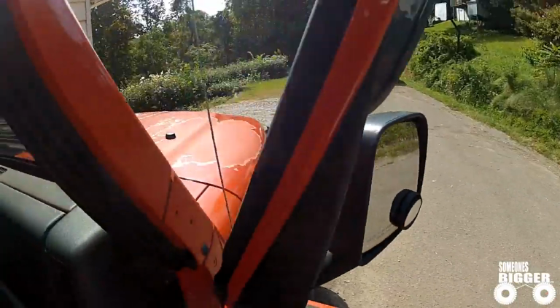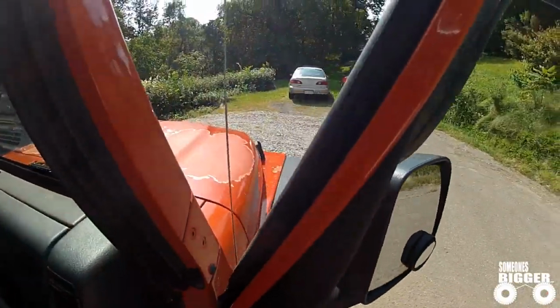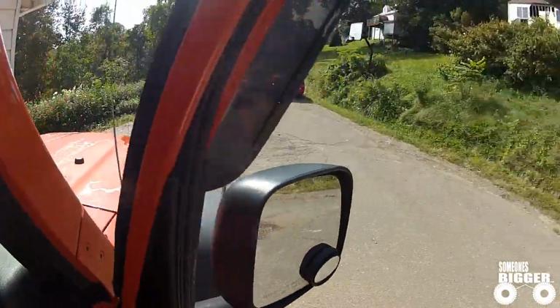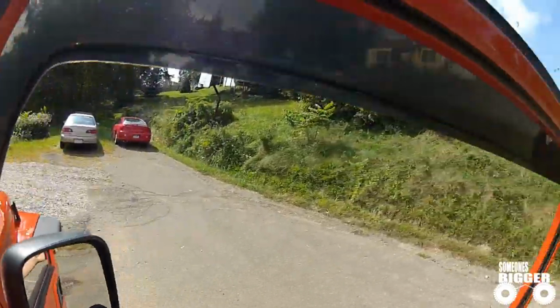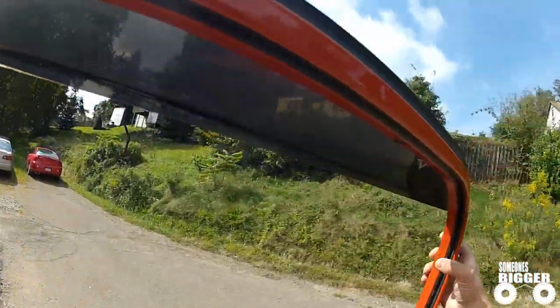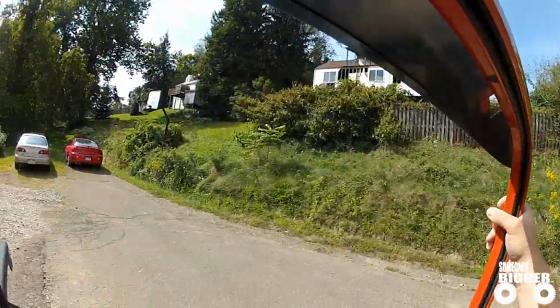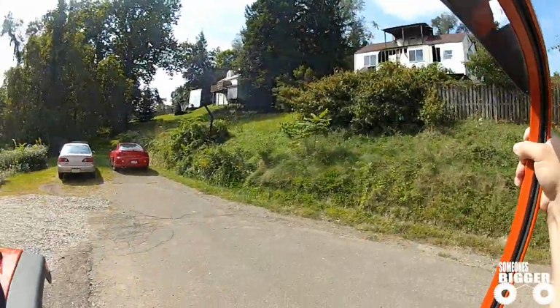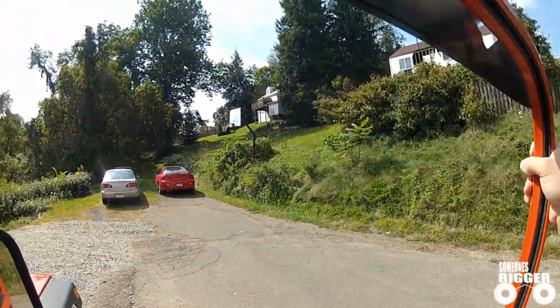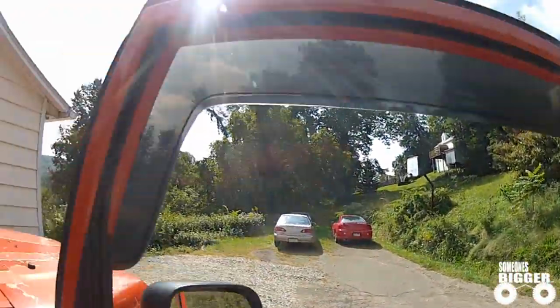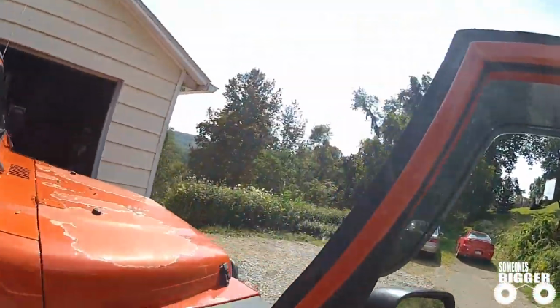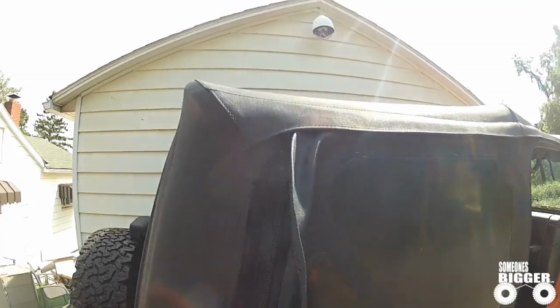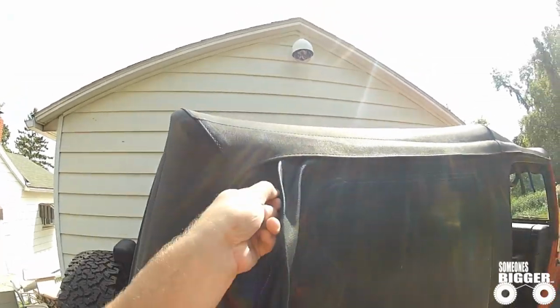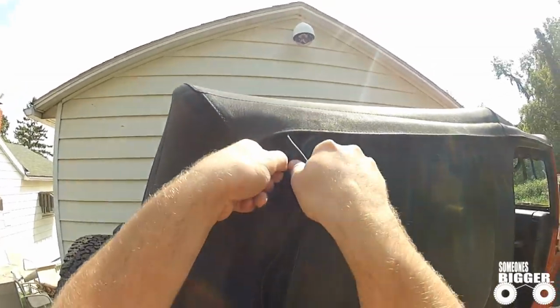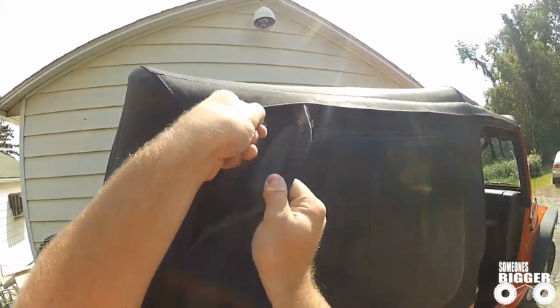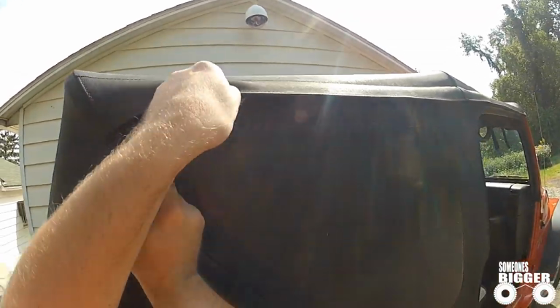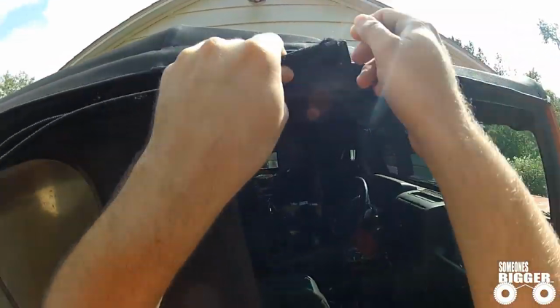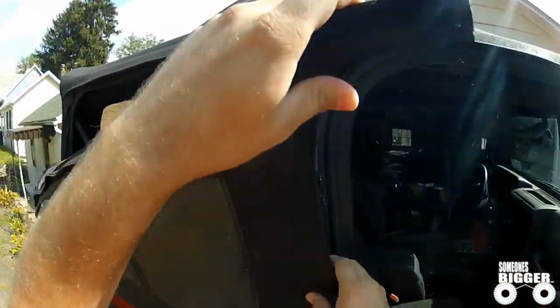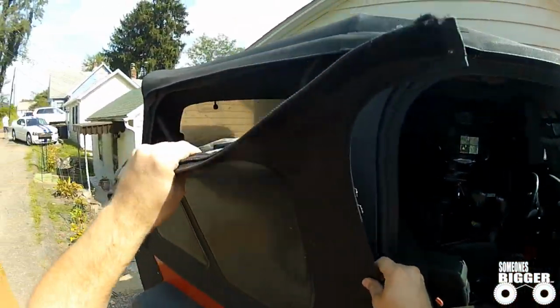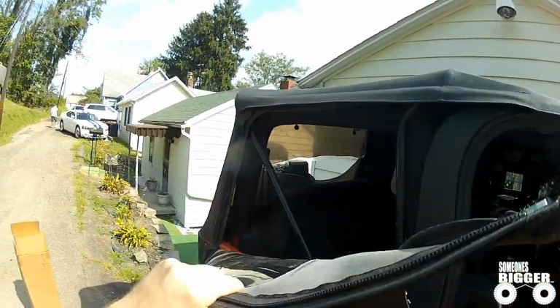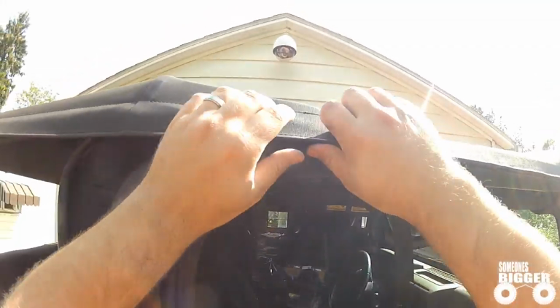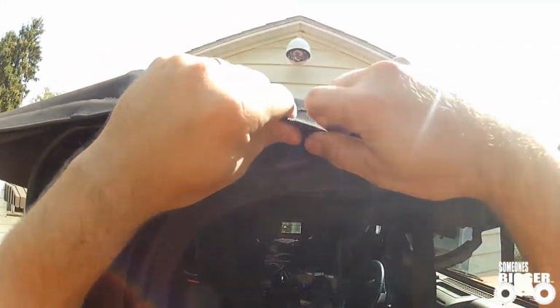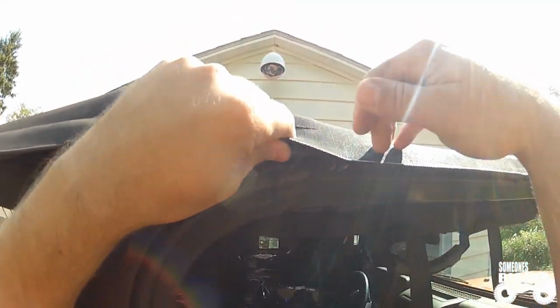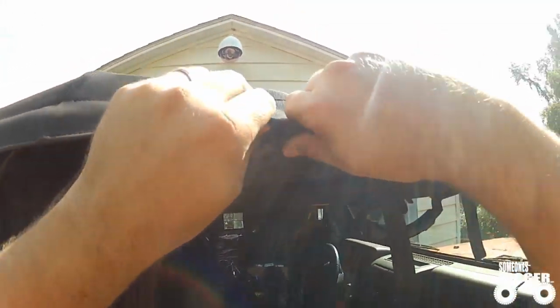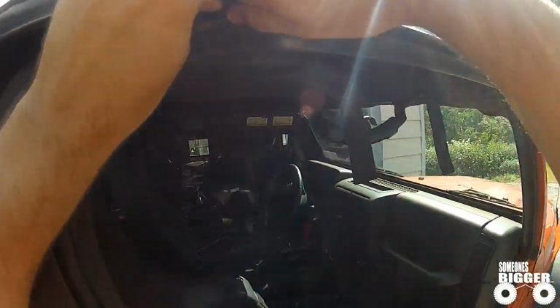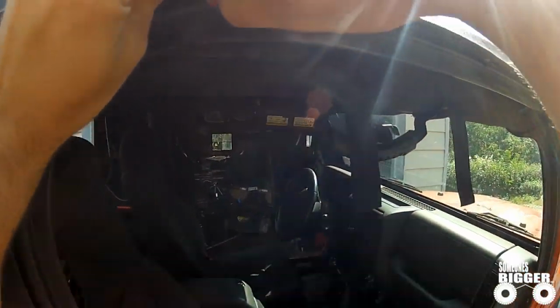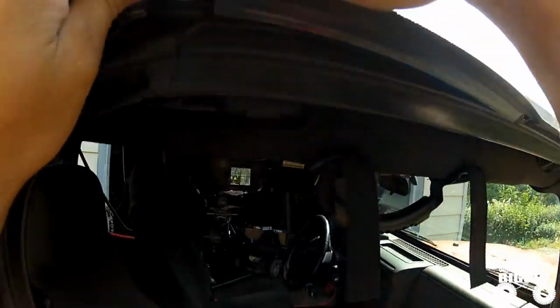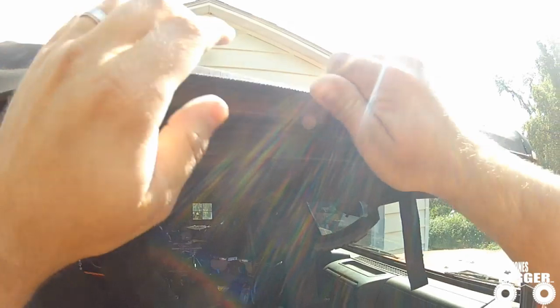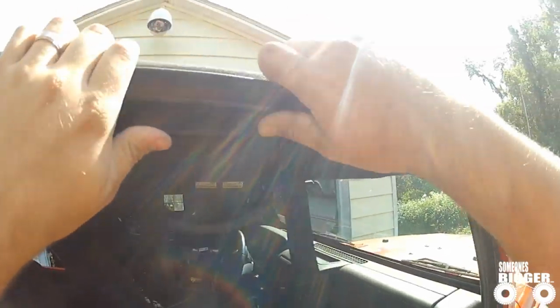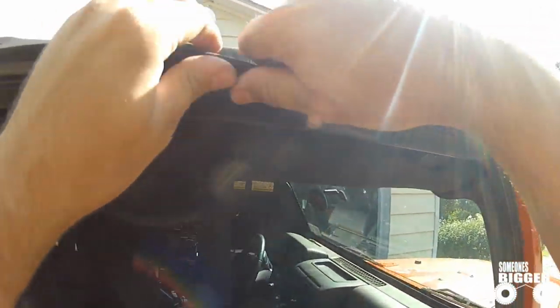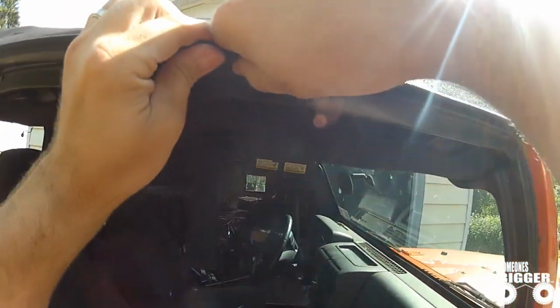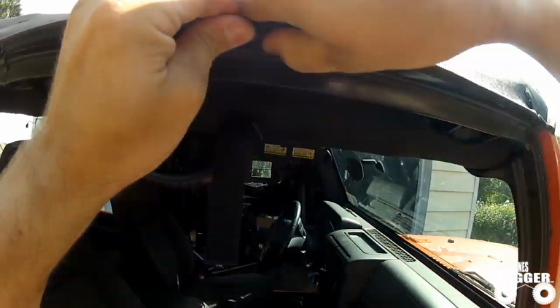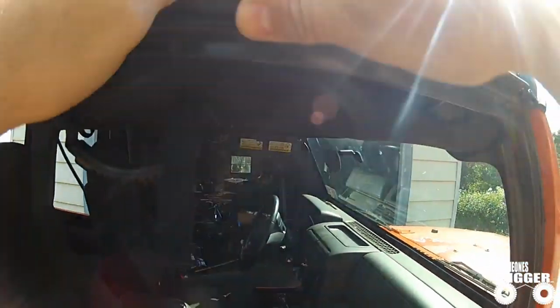To make things a little easier, we're going to remove our doors, then we're going to want to remove our side windows — just take them right out. Go ahead and remove the top from the side channel, which are located above each door.